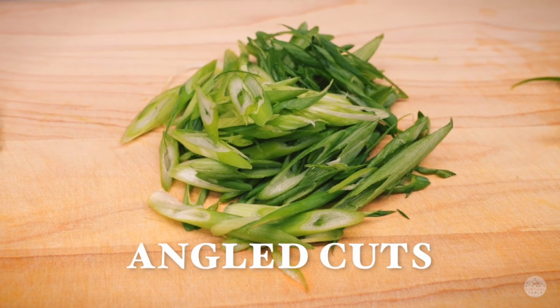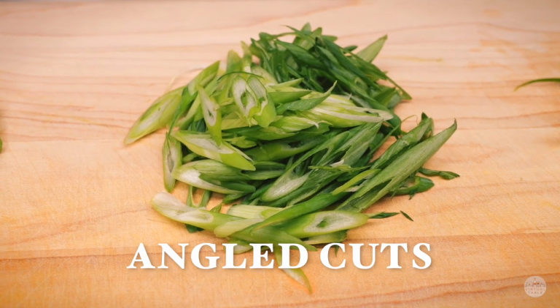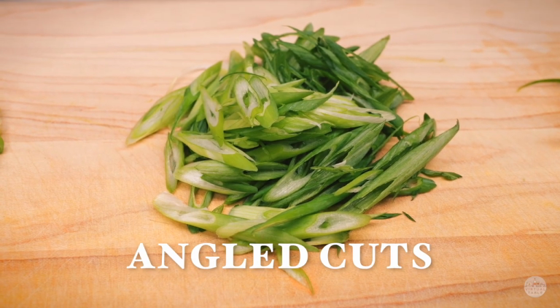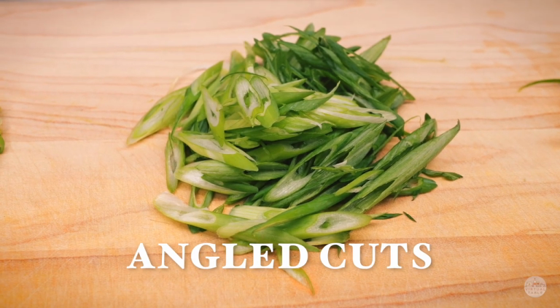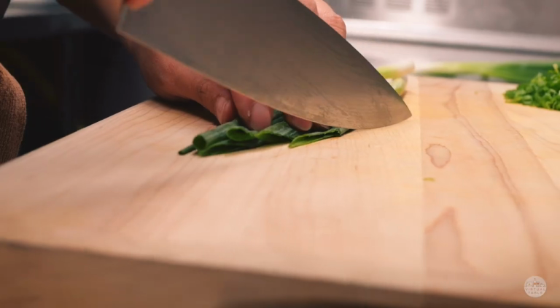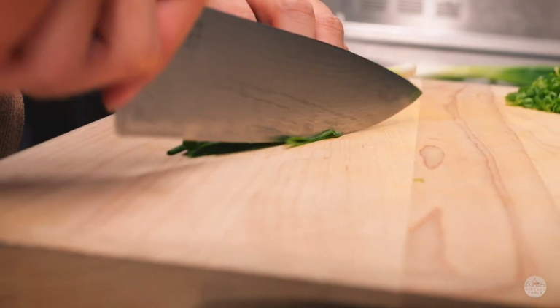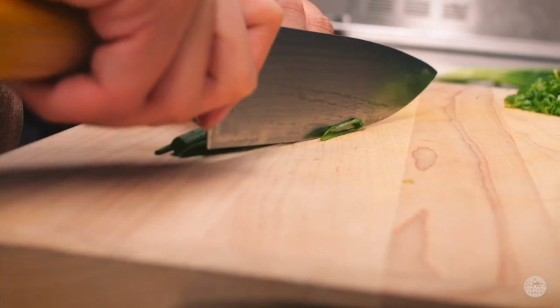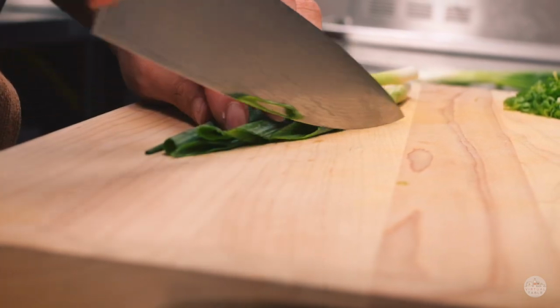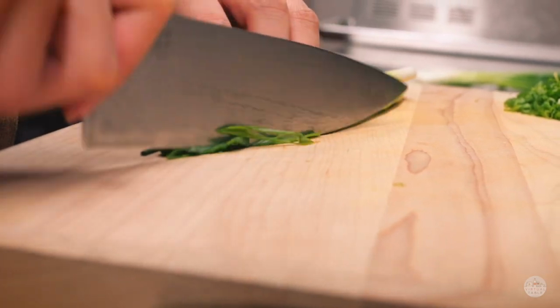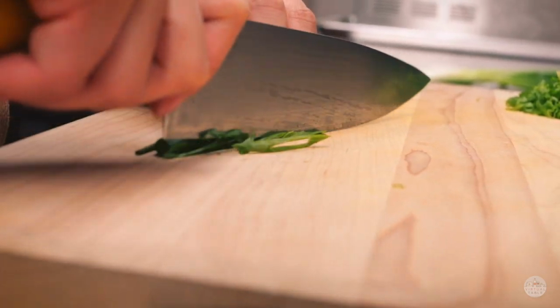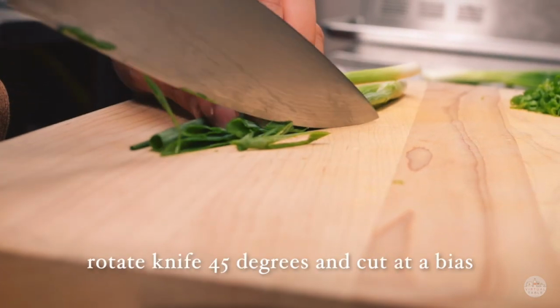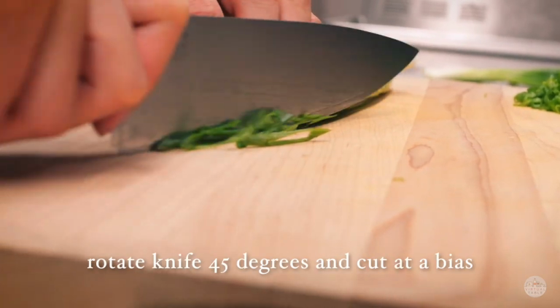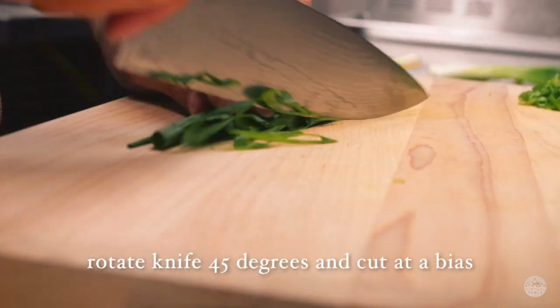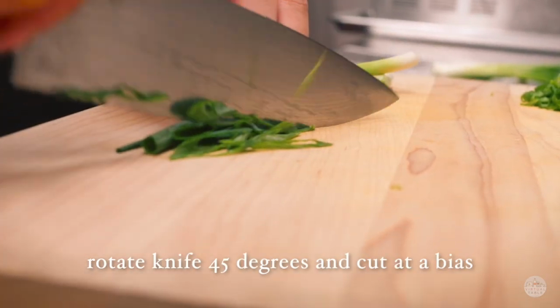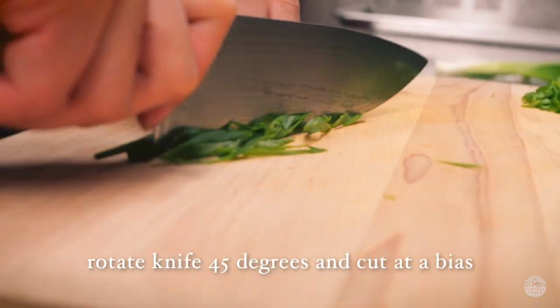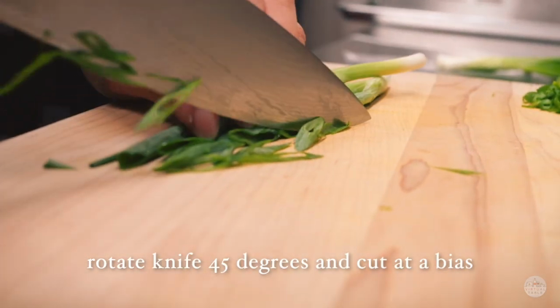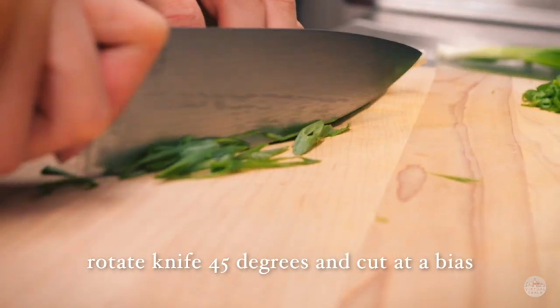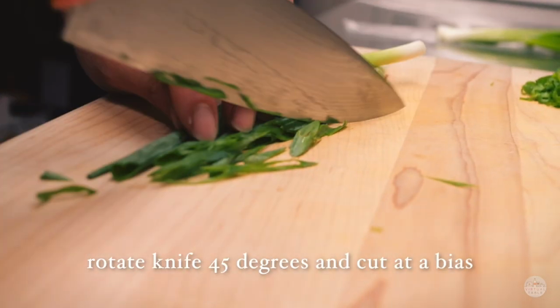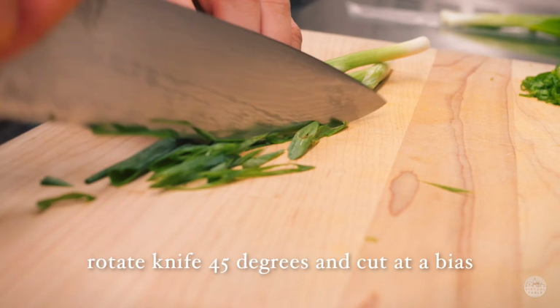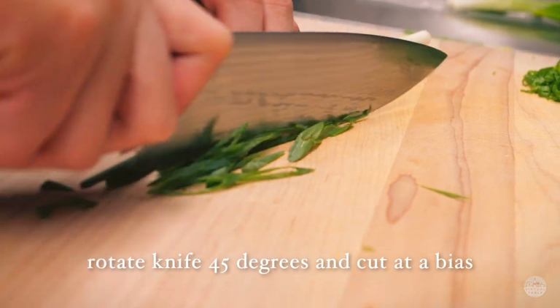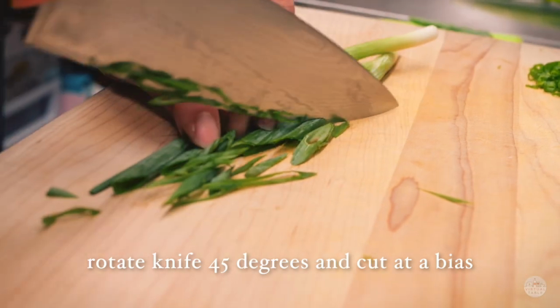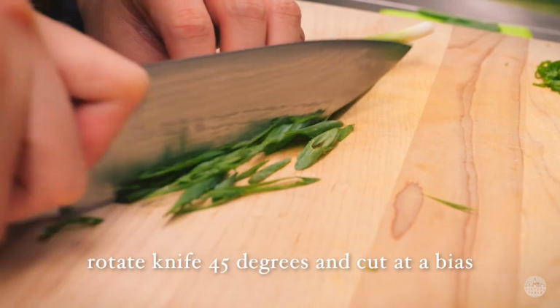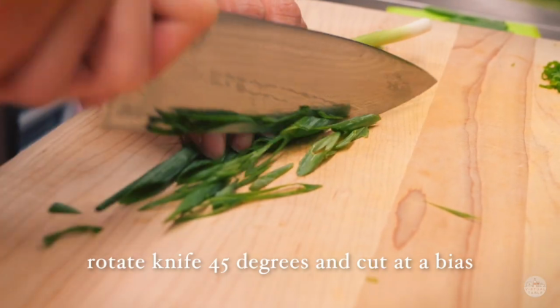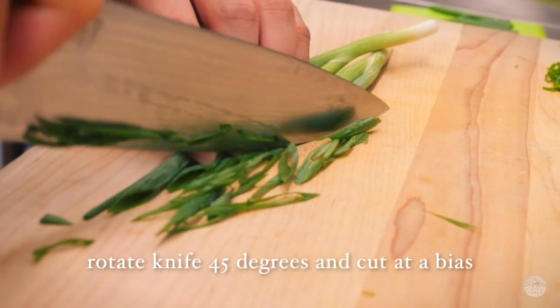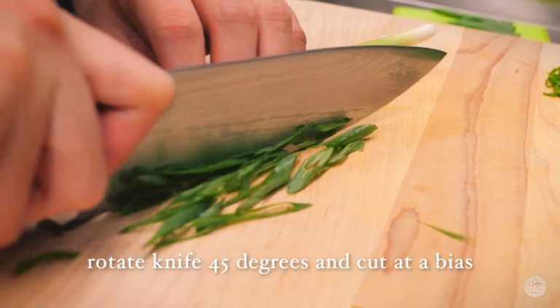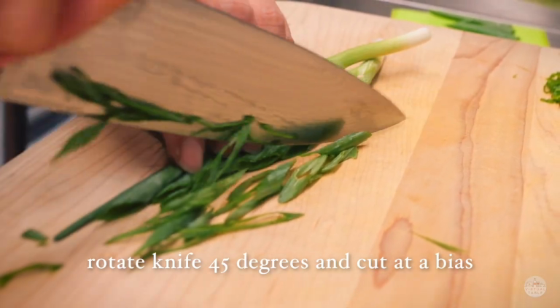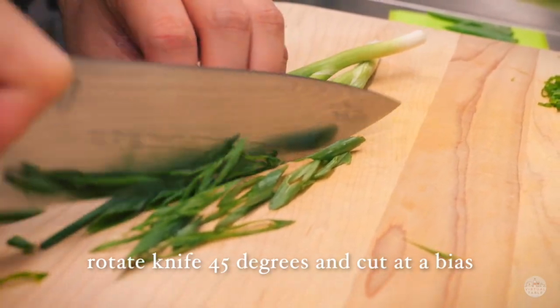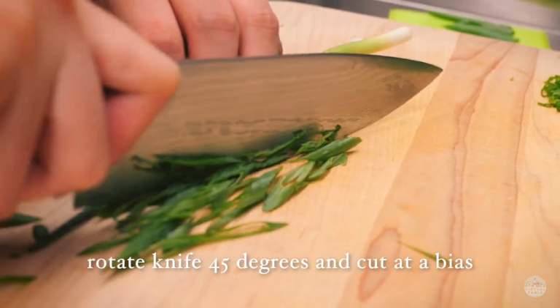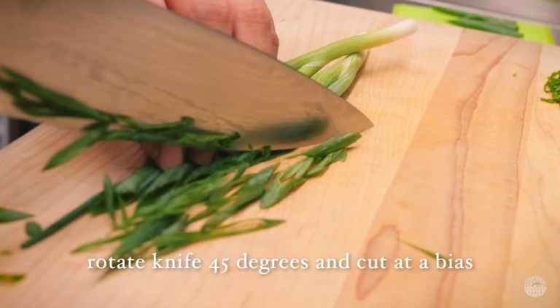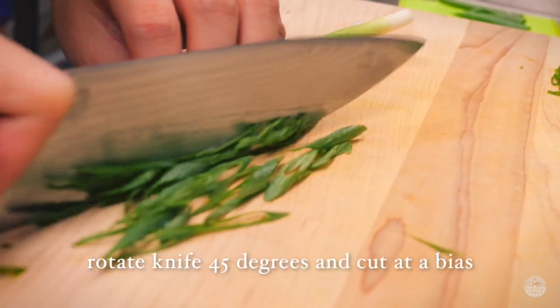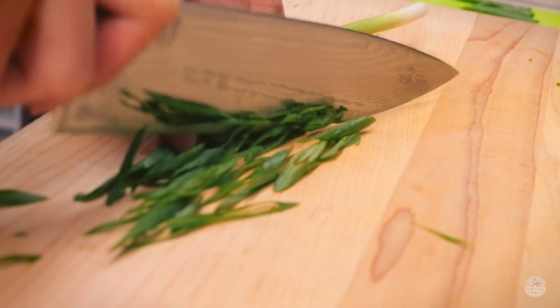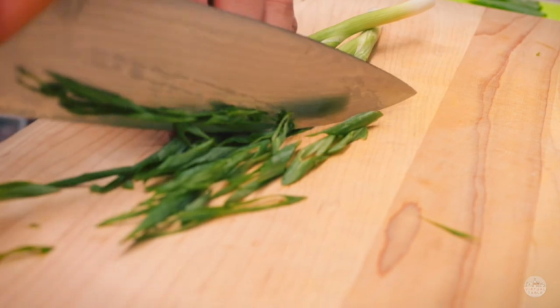For our second cut, we are slicing them at a bias. Here I'm rotating my knife 45 degrees, creating a nice angle, giving us some long angled scallion cuts.